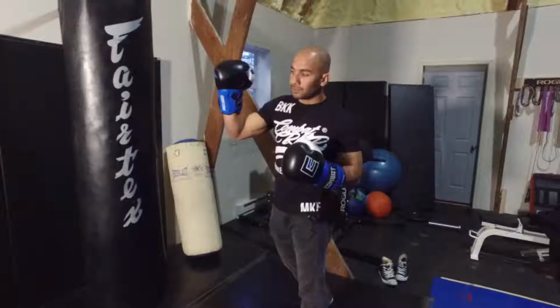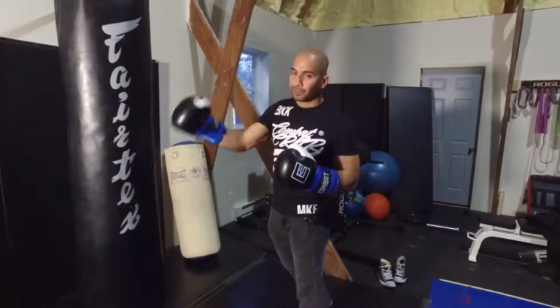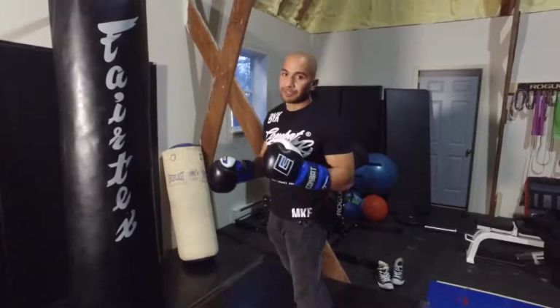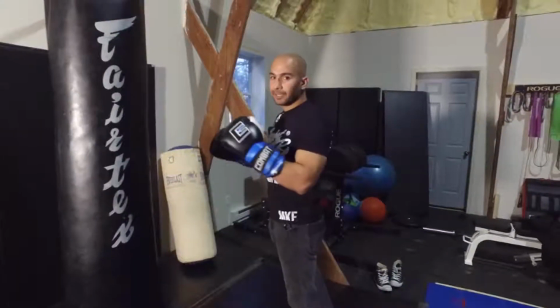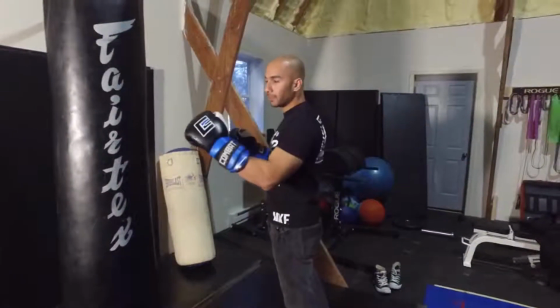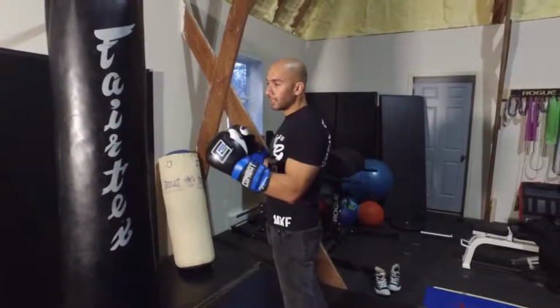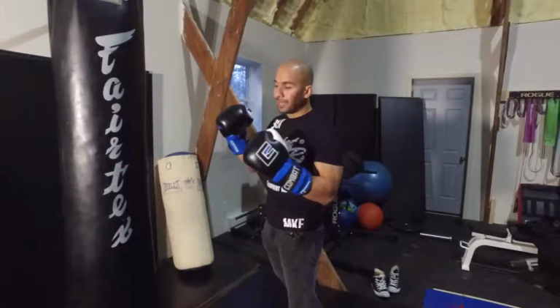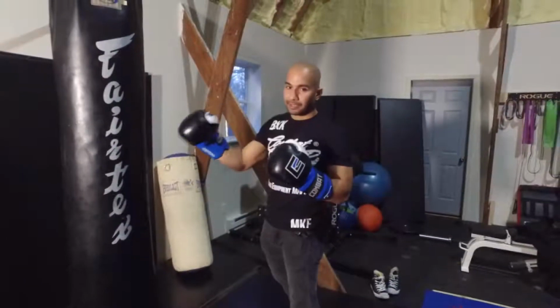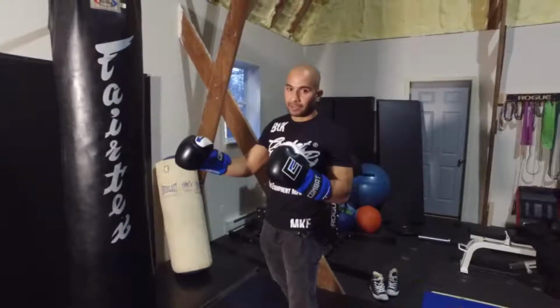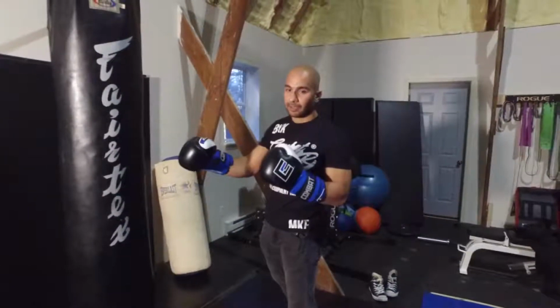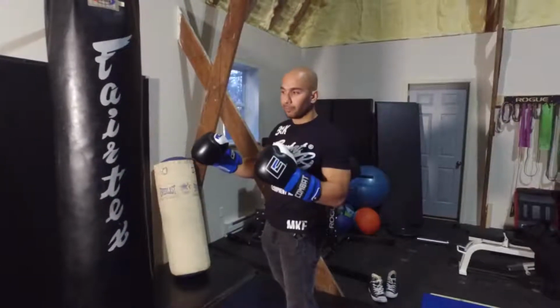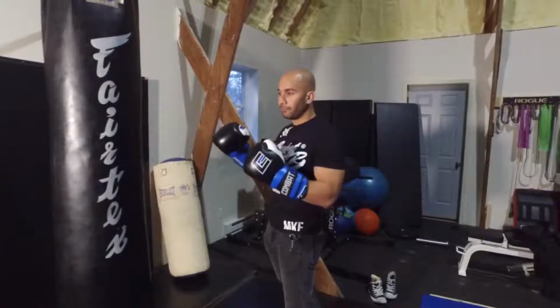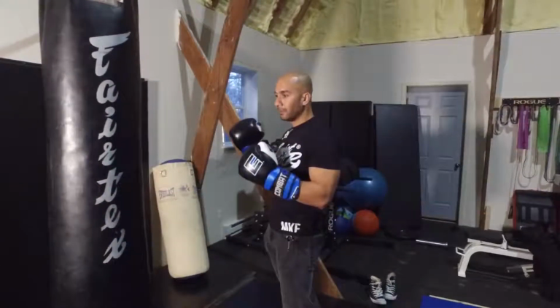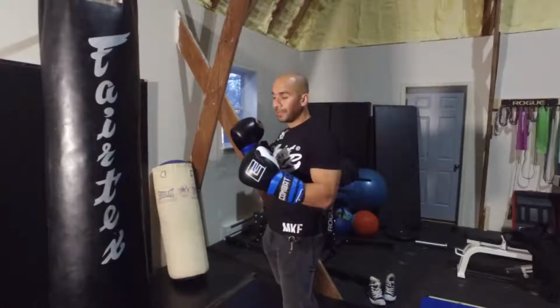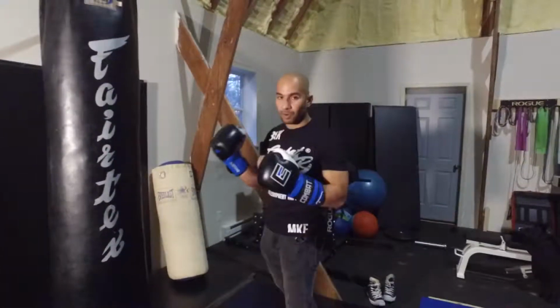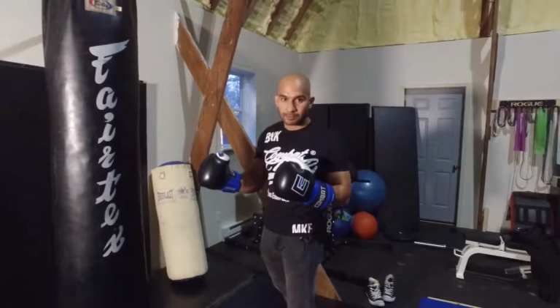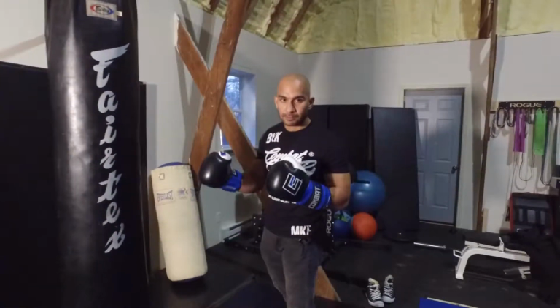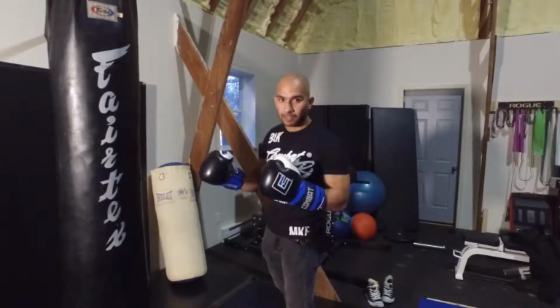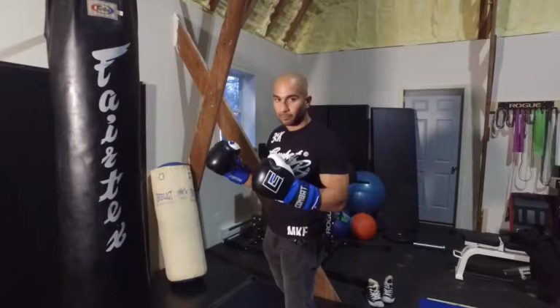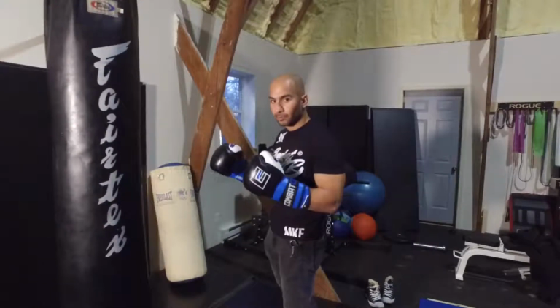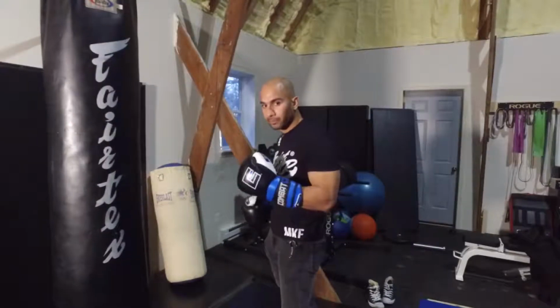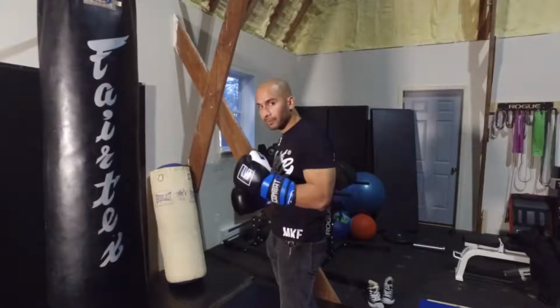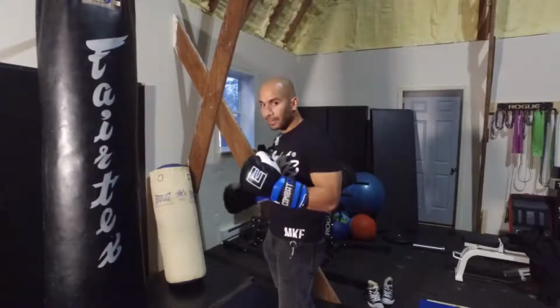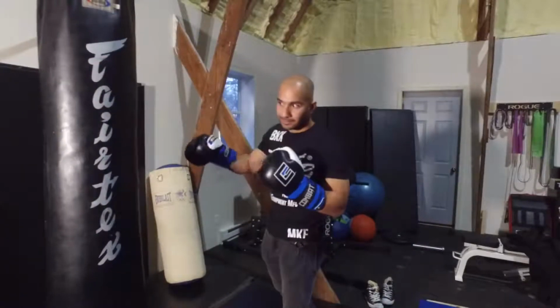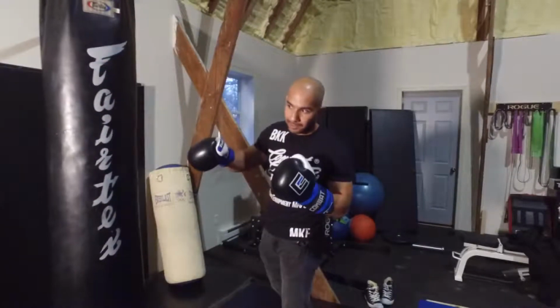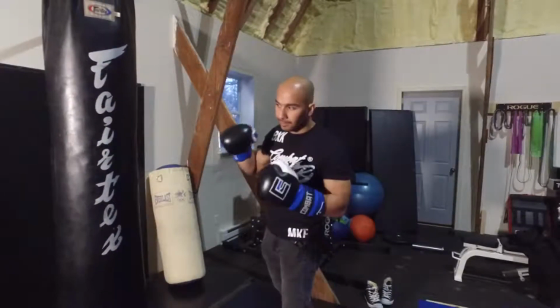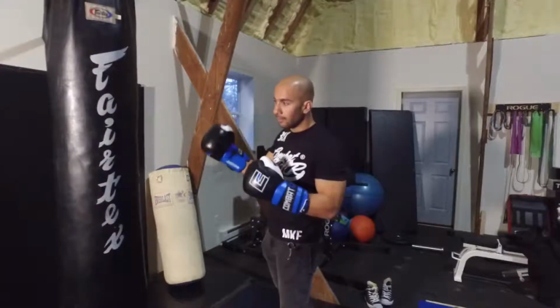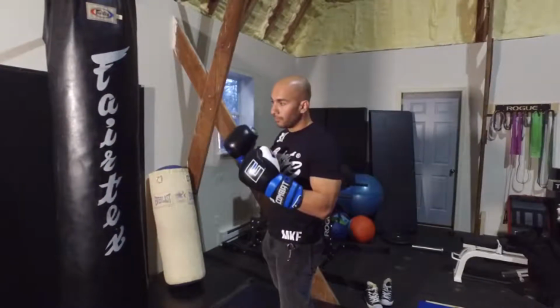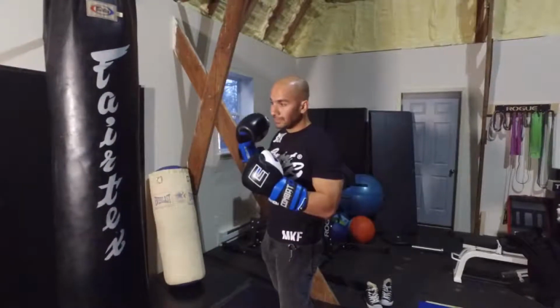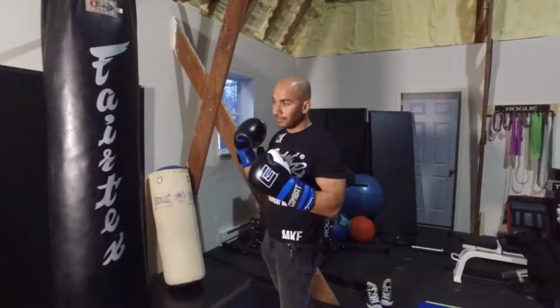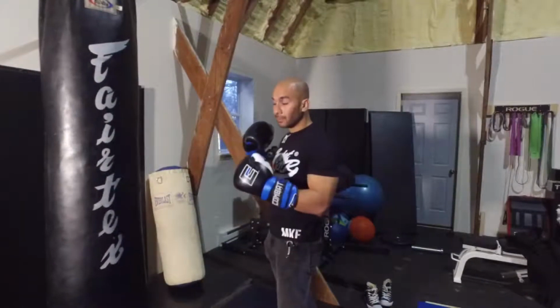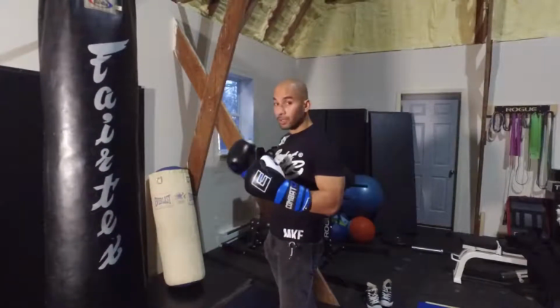What we're going to do today is set up the high kick with a feint cross — a rear leg high kick to the head, feinting it with a cross.